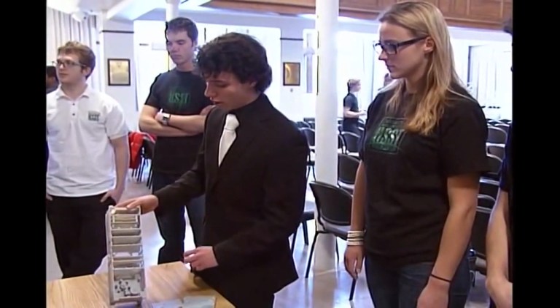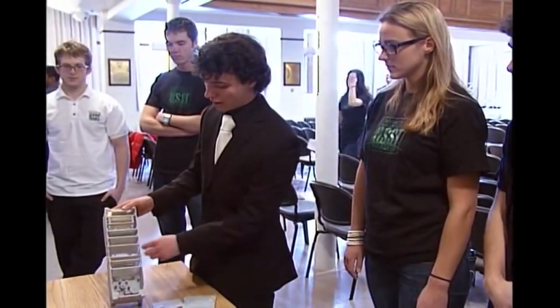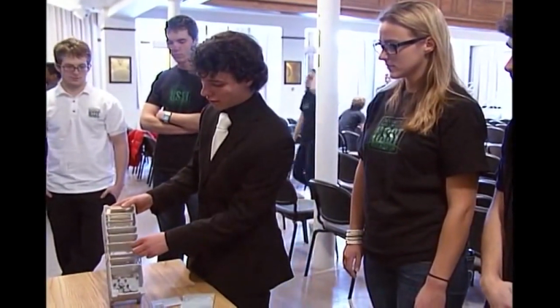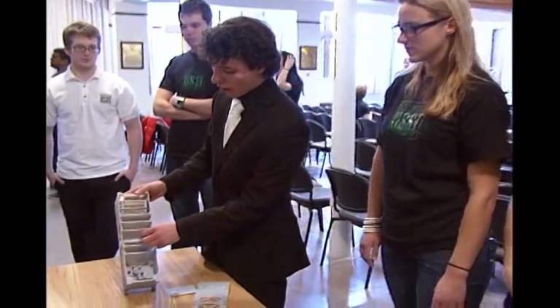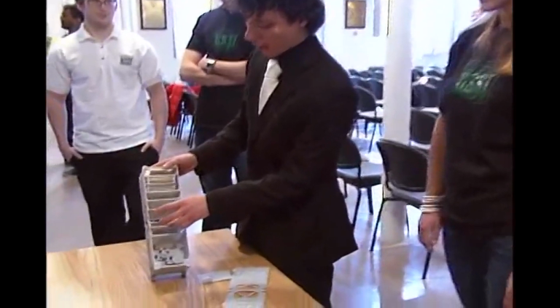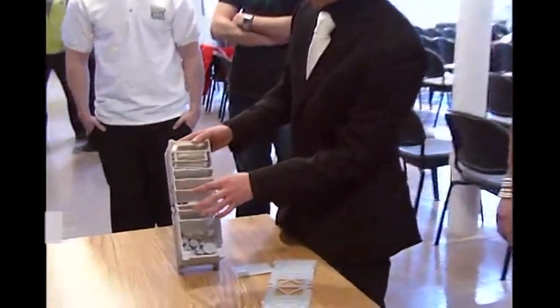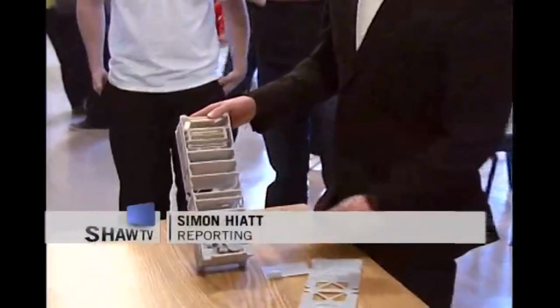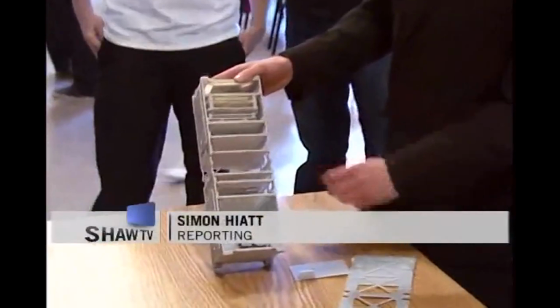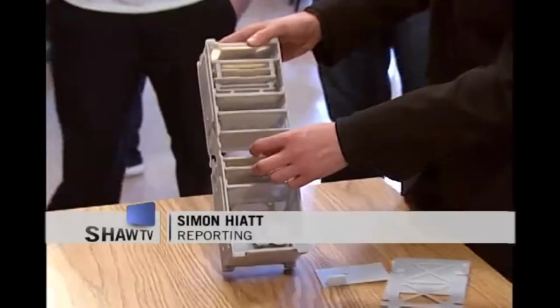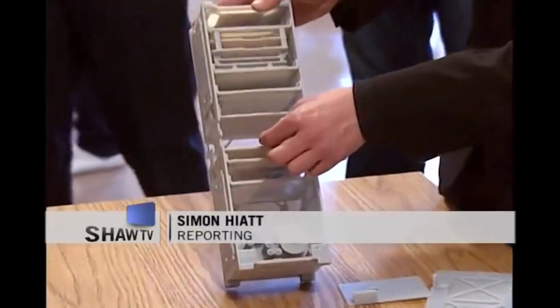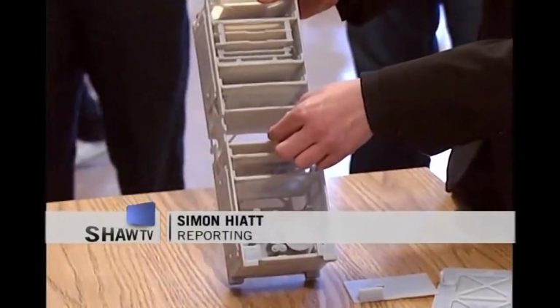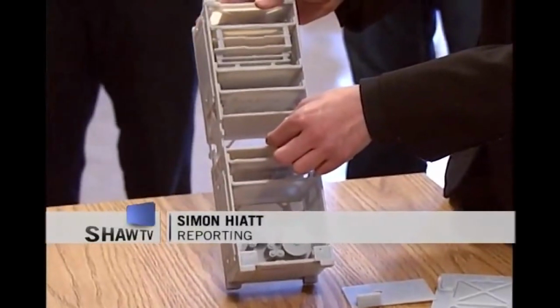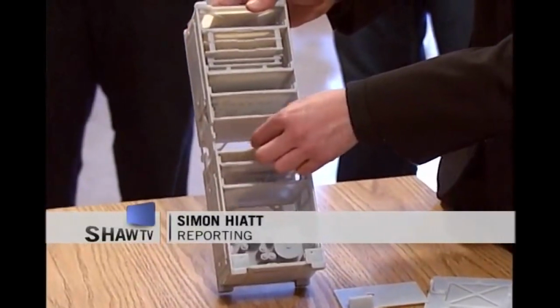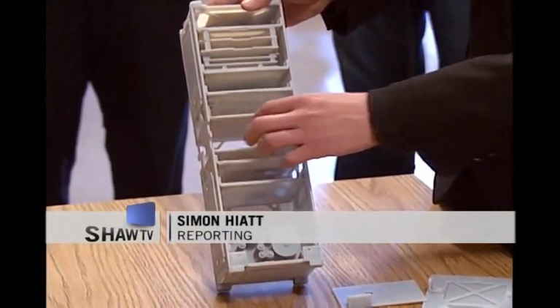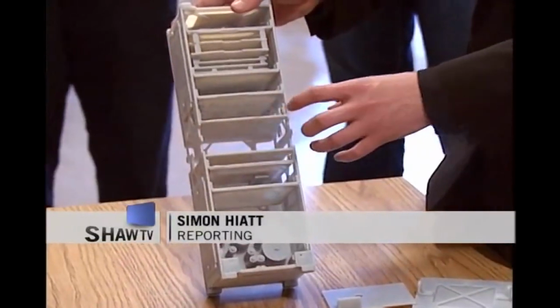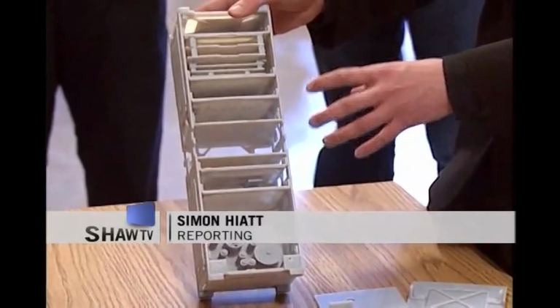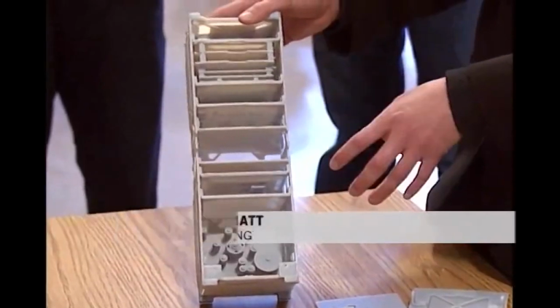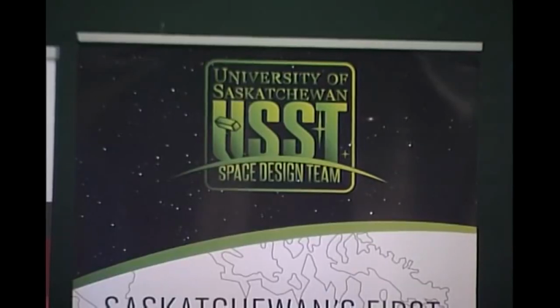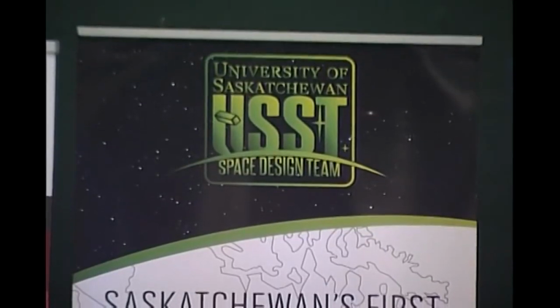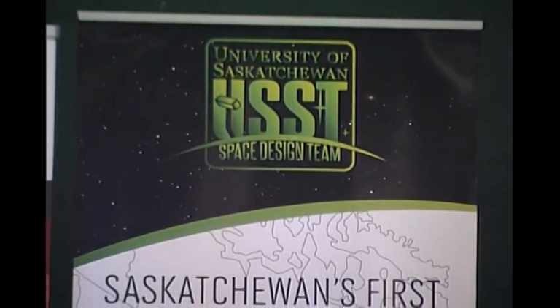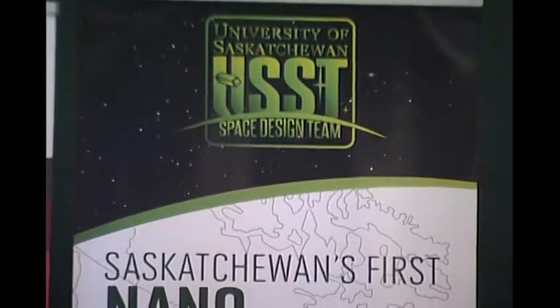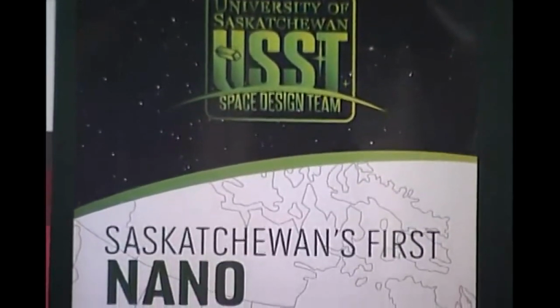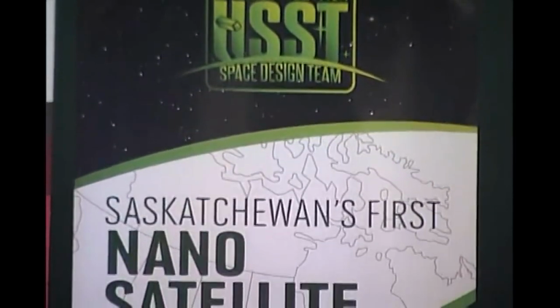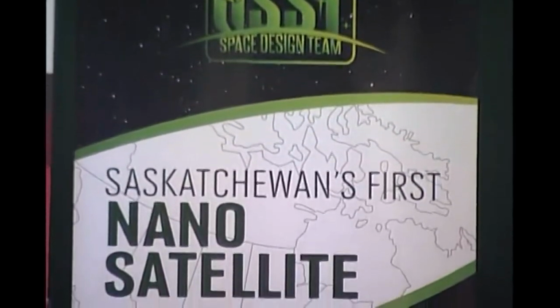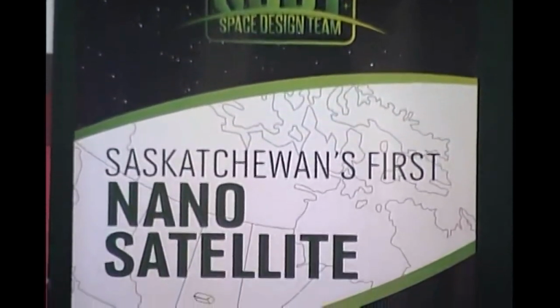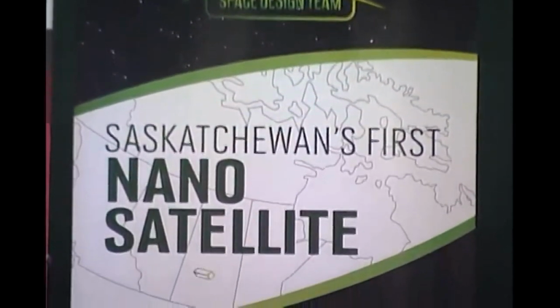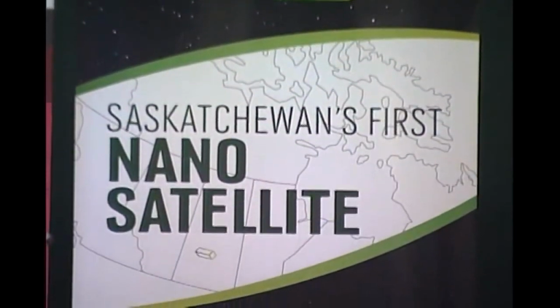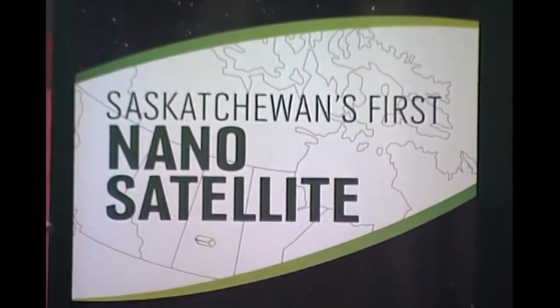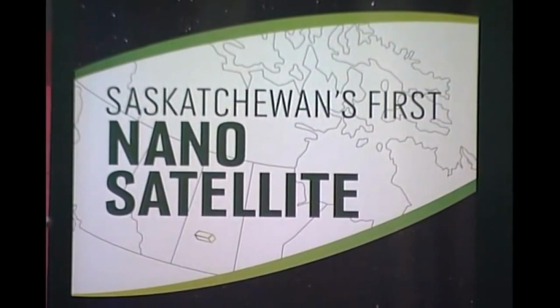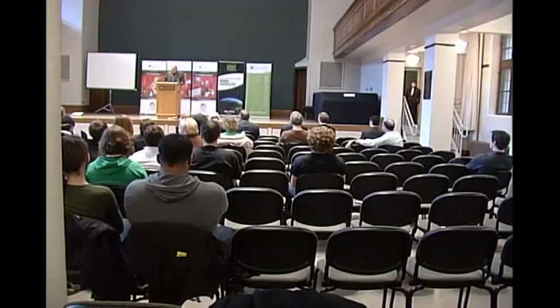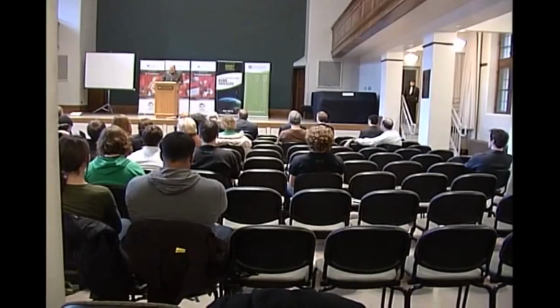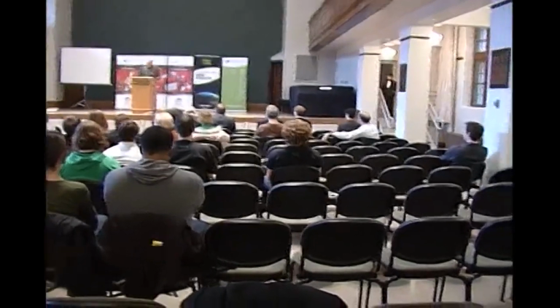The latest innovation to come out of the University of Saskatchewan may be about the size of a carton of milk. But if it's successful, the U of S space design team will have proven, among other things, that great things can come in small packages.